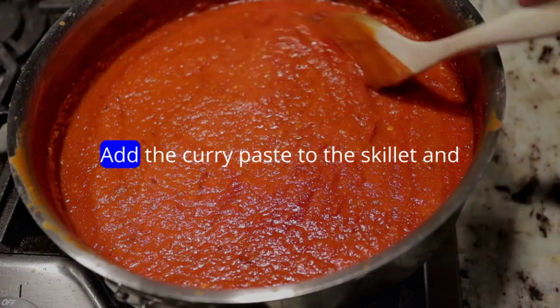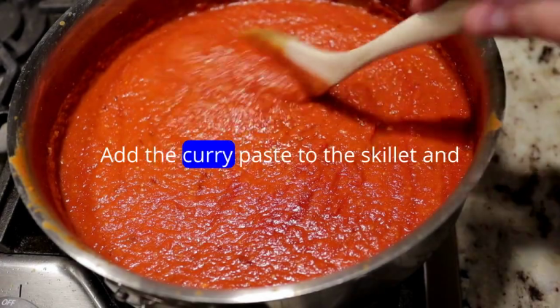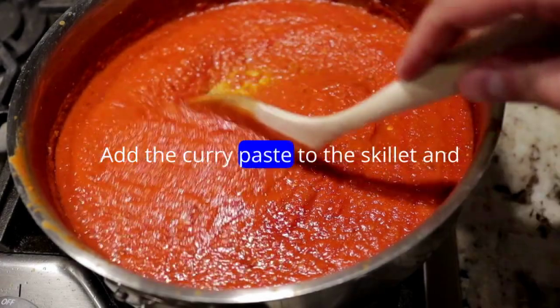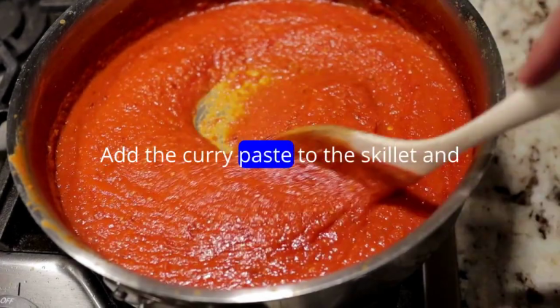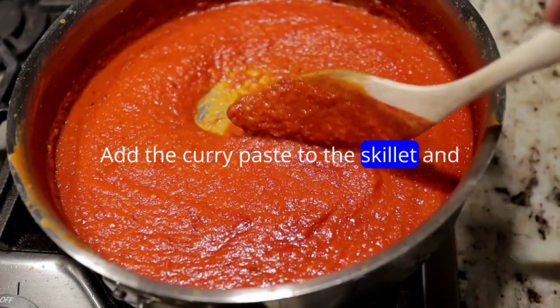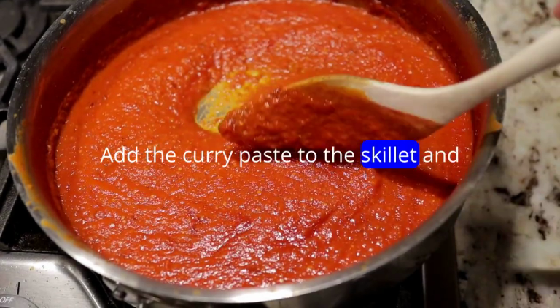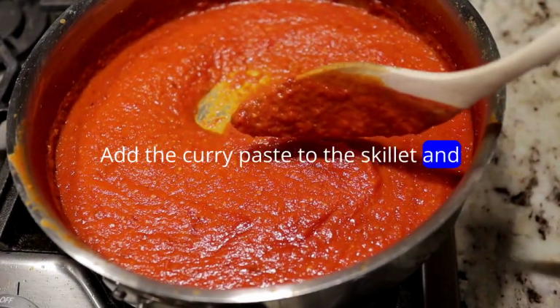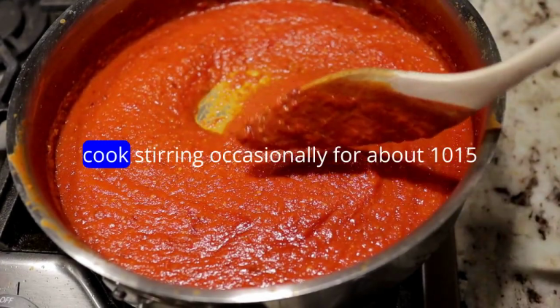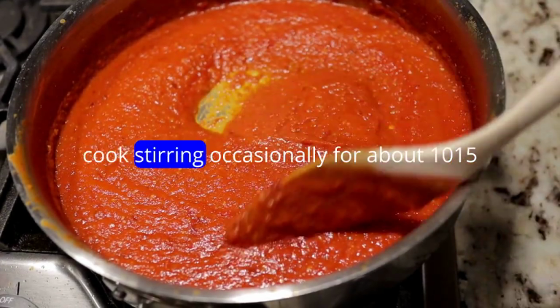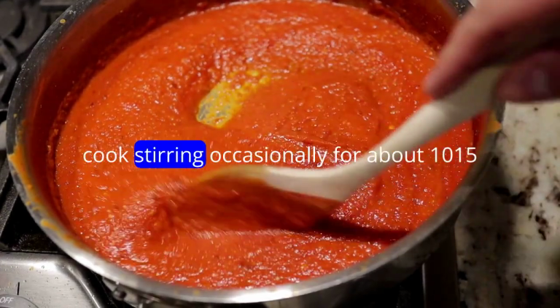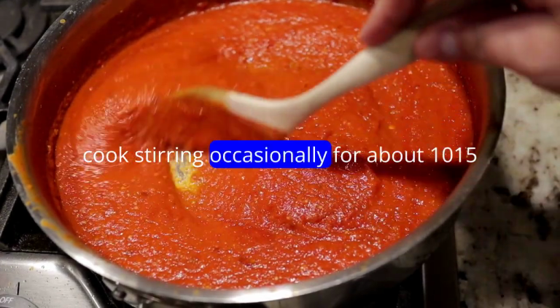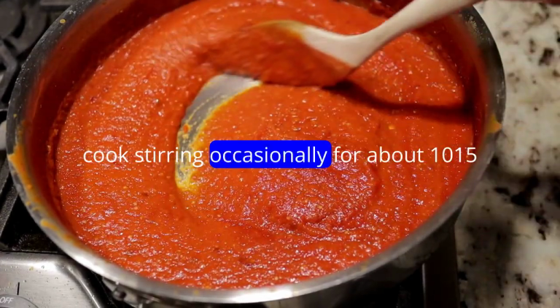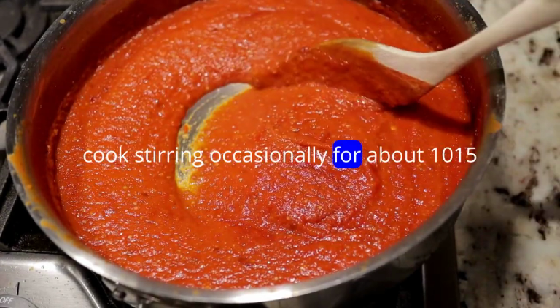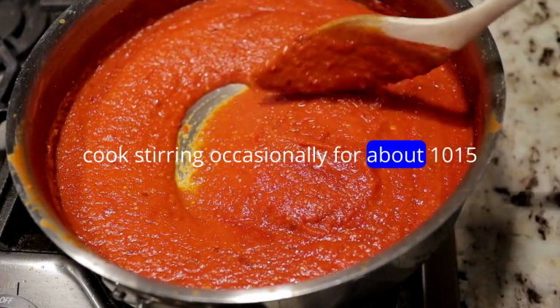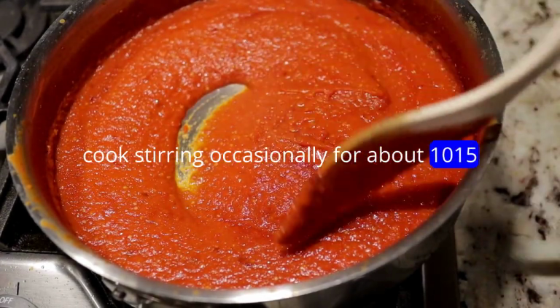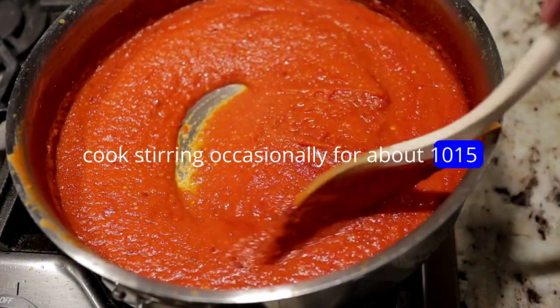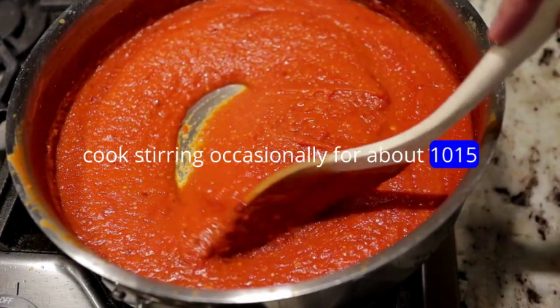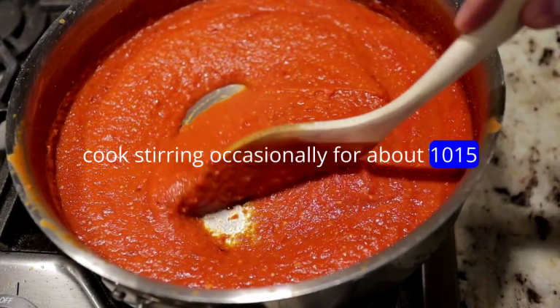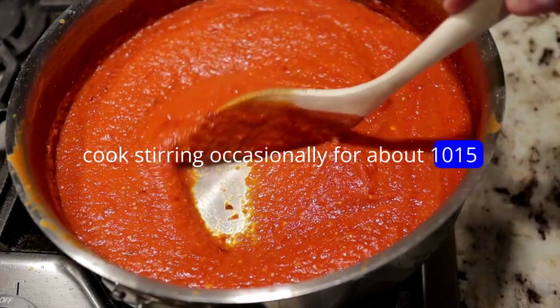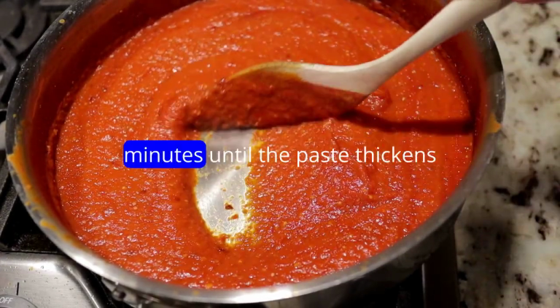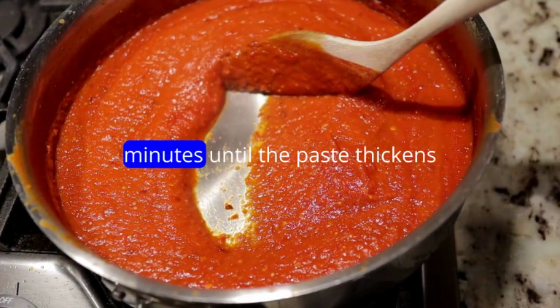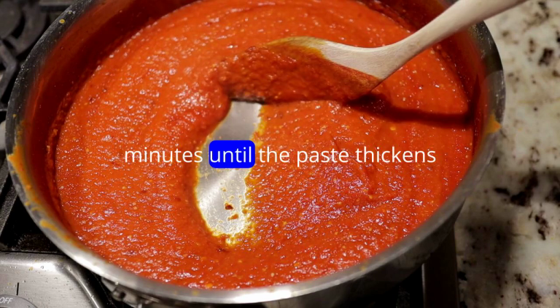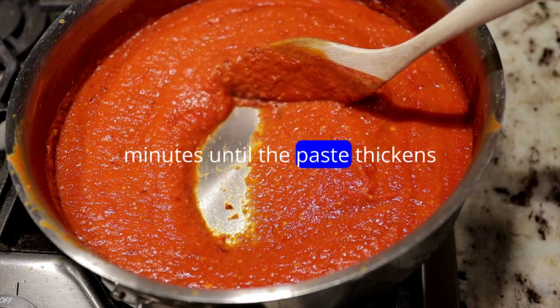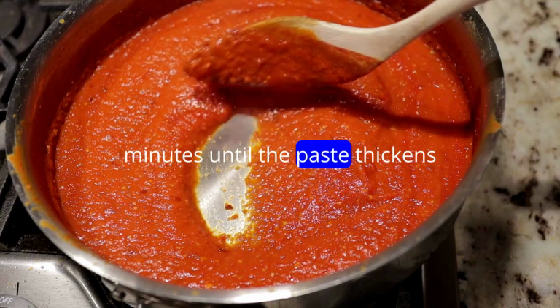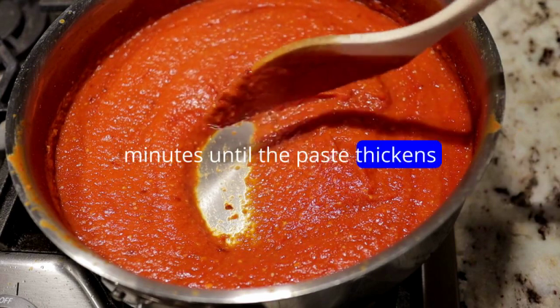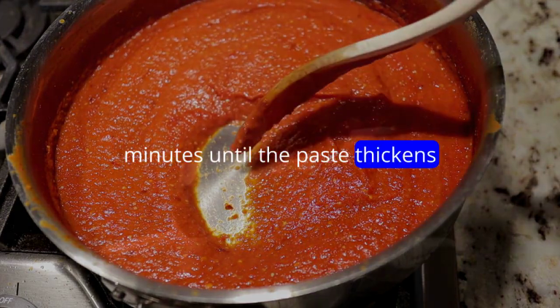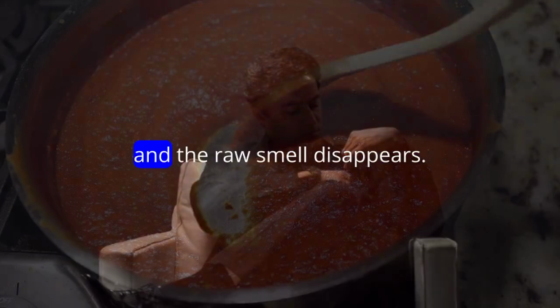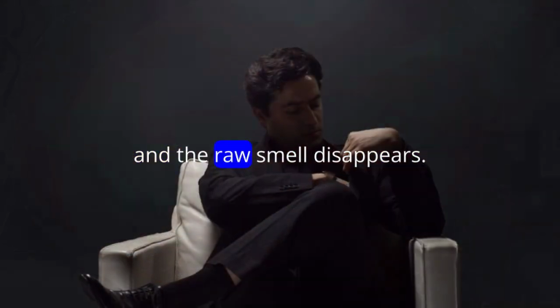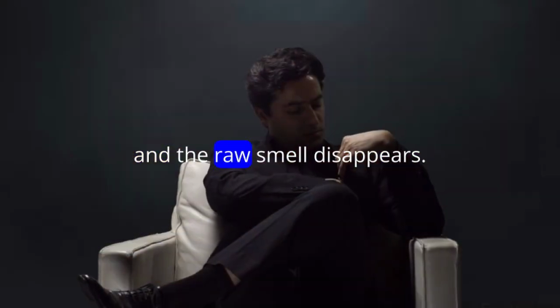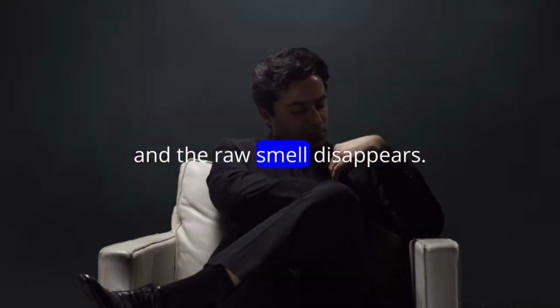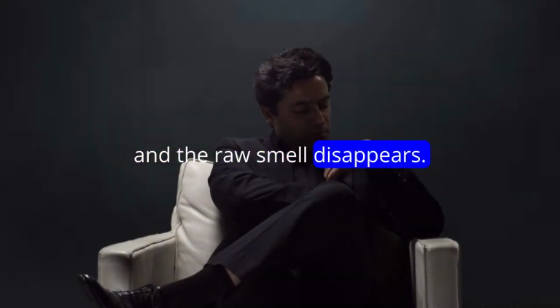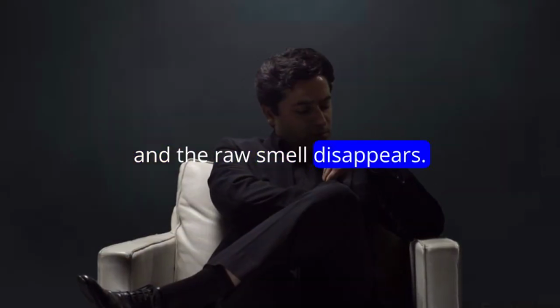Add the curry paste to the skillet and cook, stirring occasionally, for about 10 to 15 minutes until the paste thickens and the raw smell disappears.